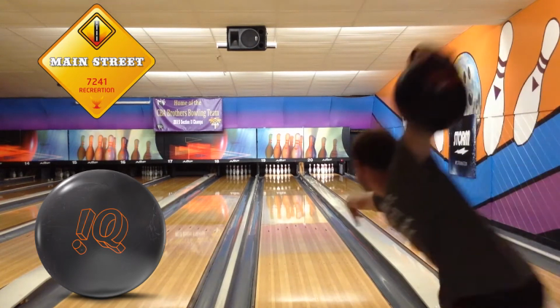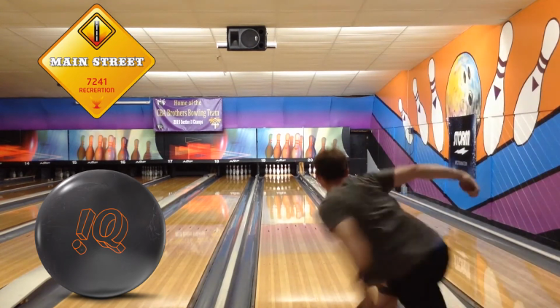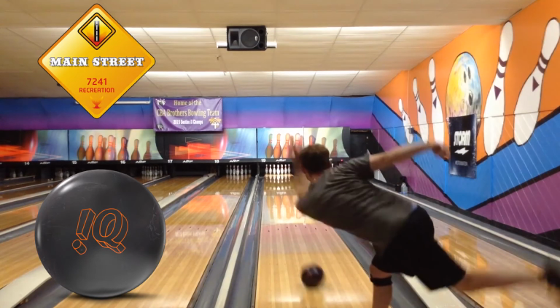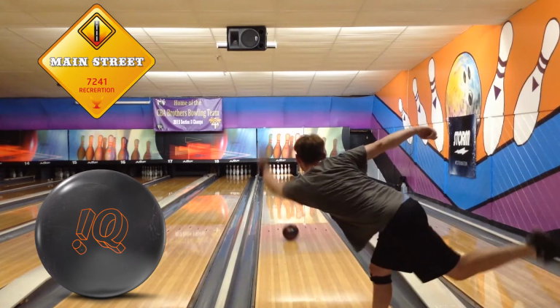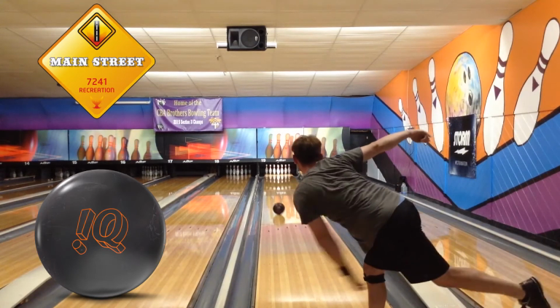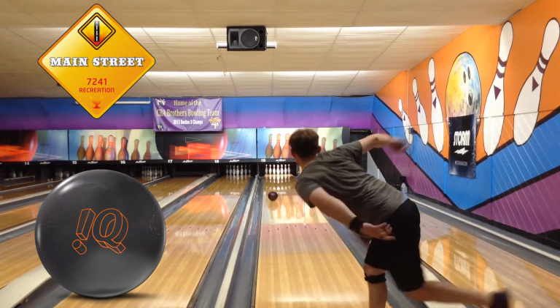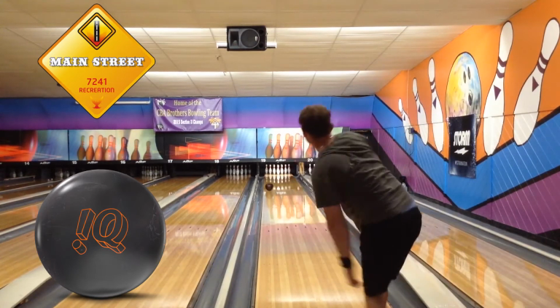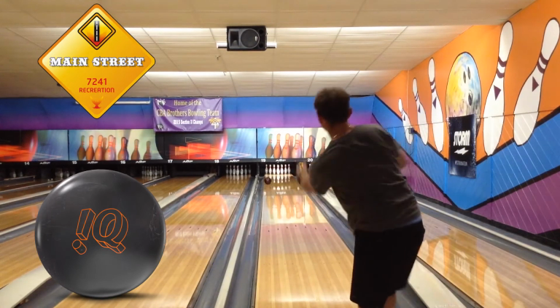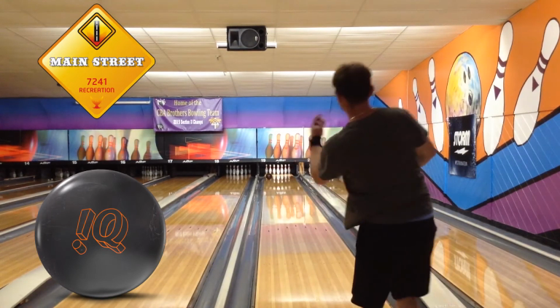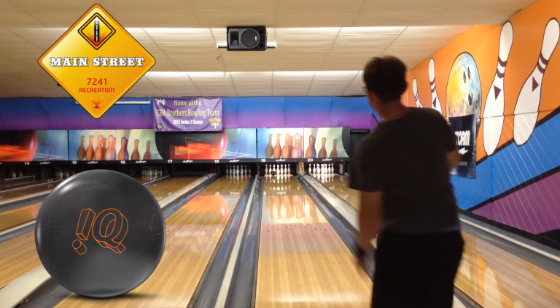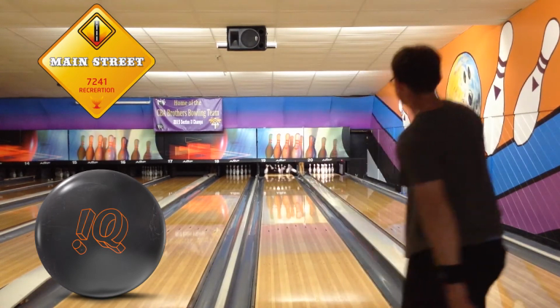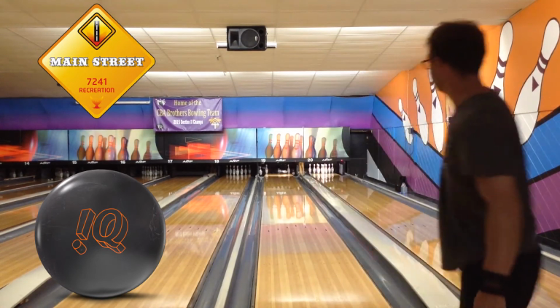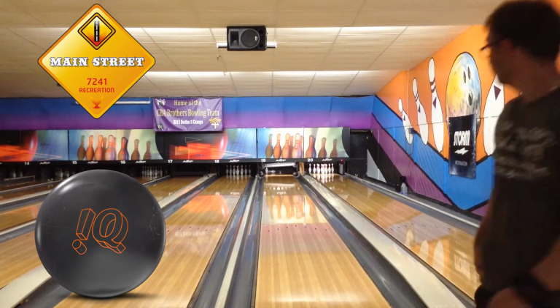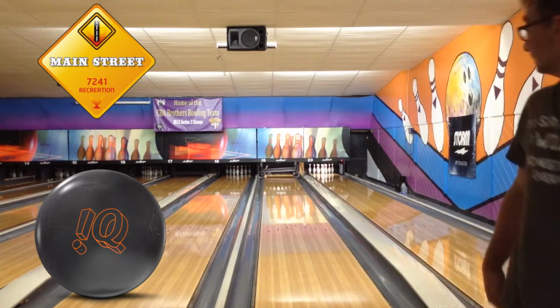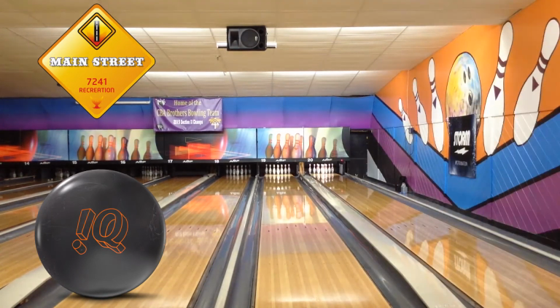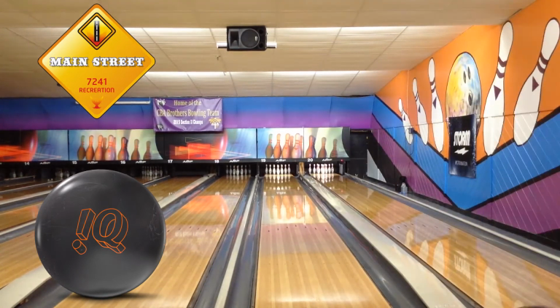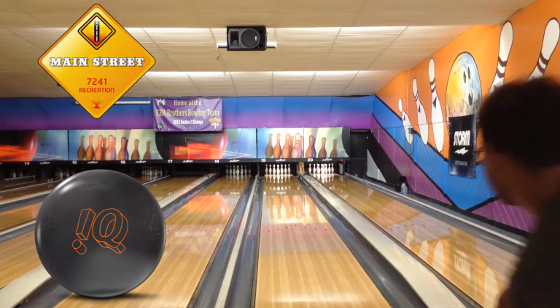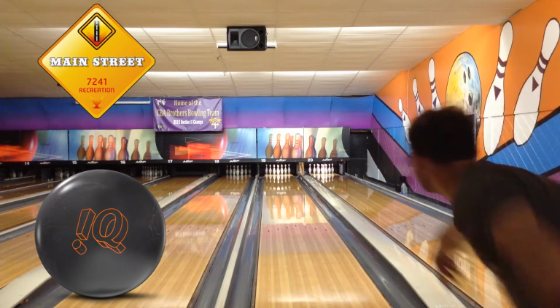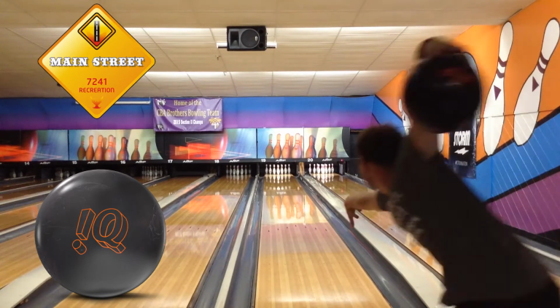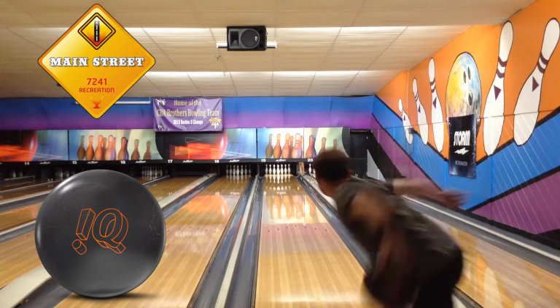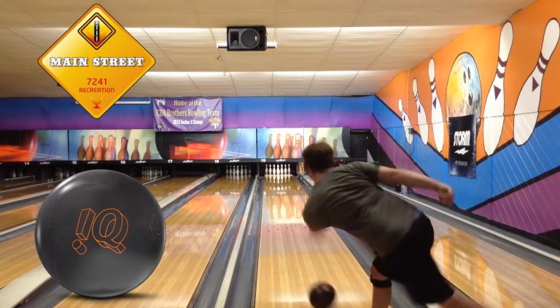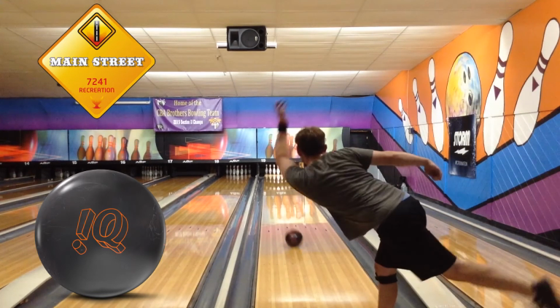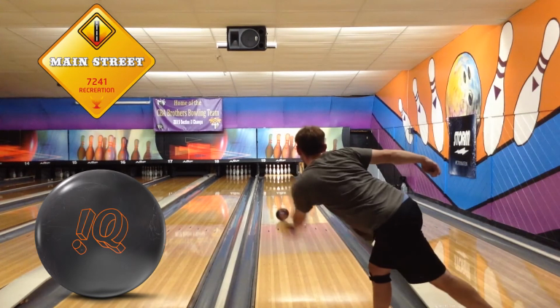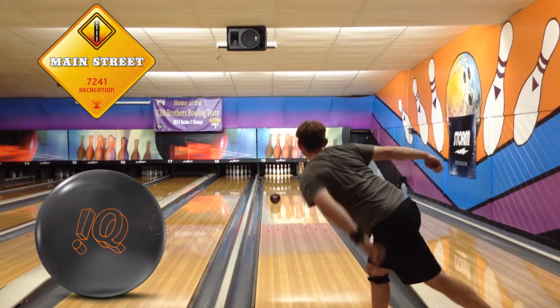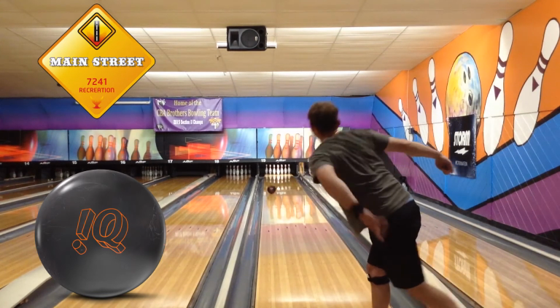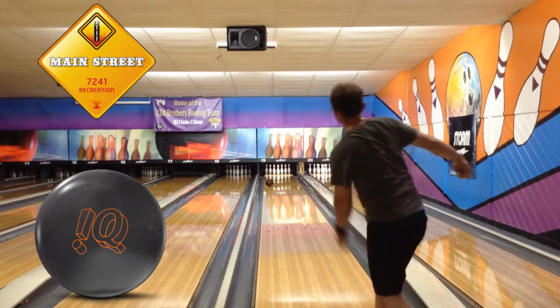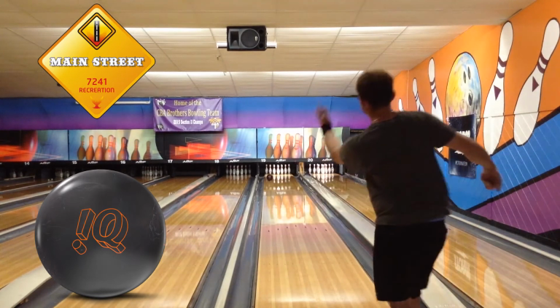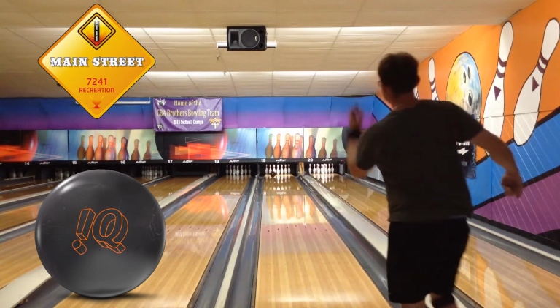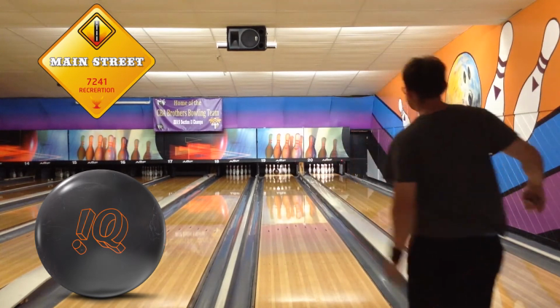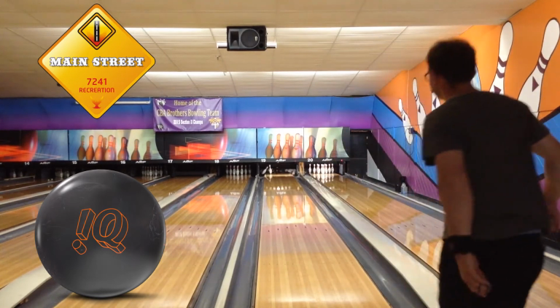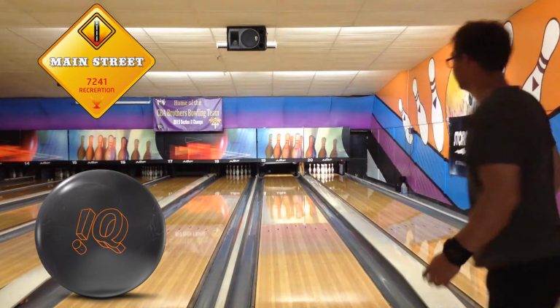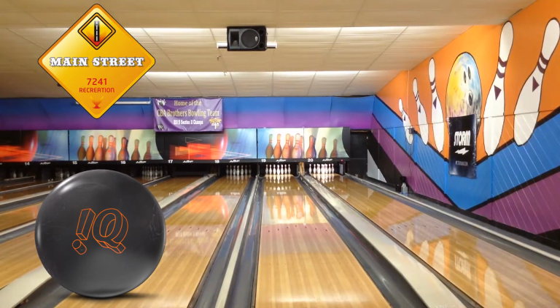I drilled mine 5.5x5x3, and after a couple of shots, I knew how much I was going to be using this ball because I love the motion of it so much.